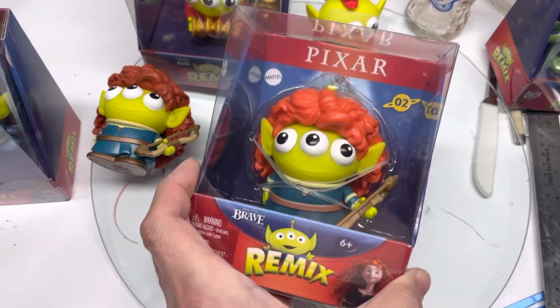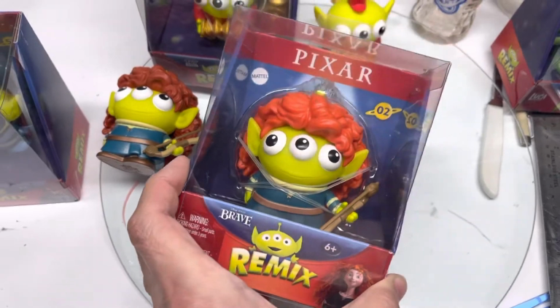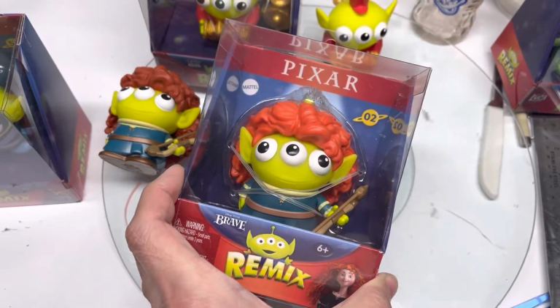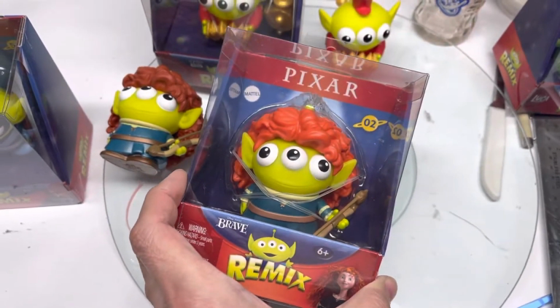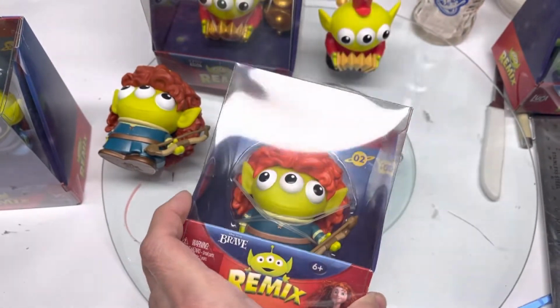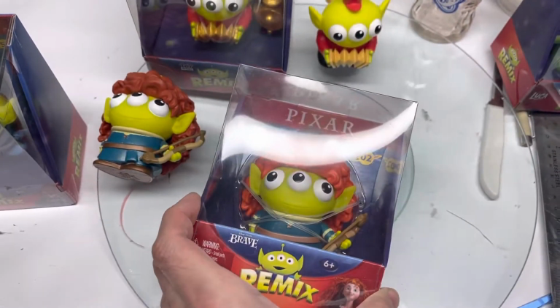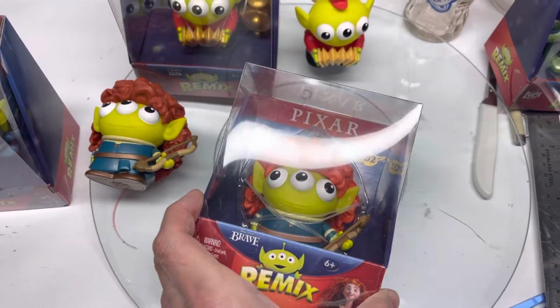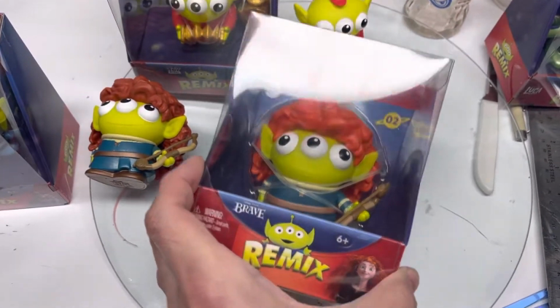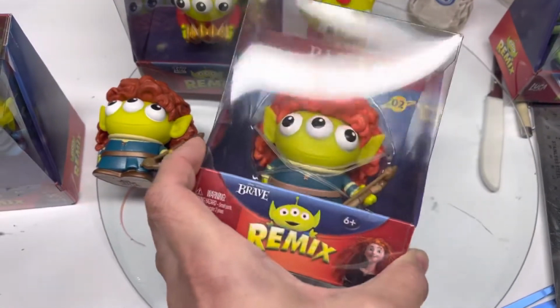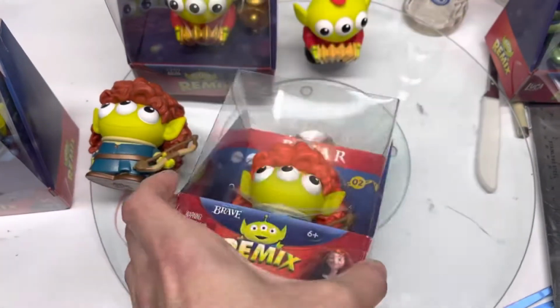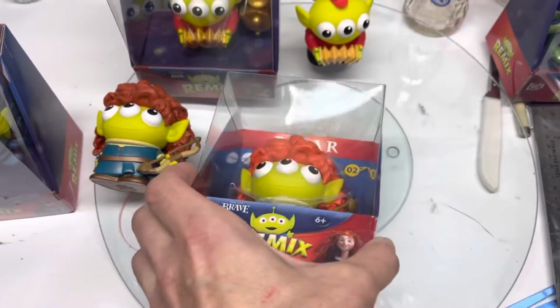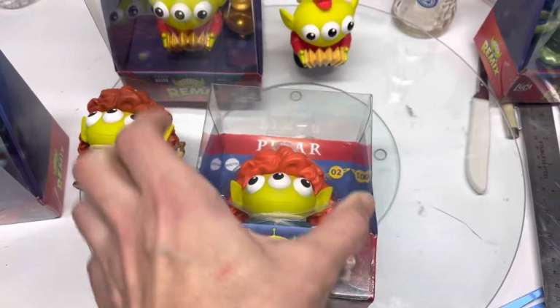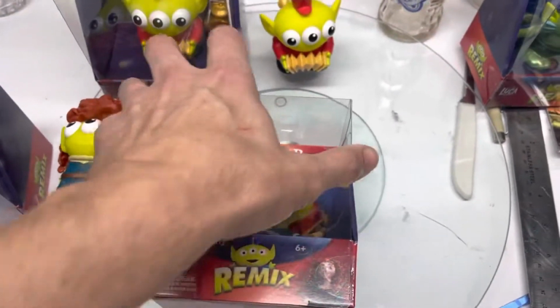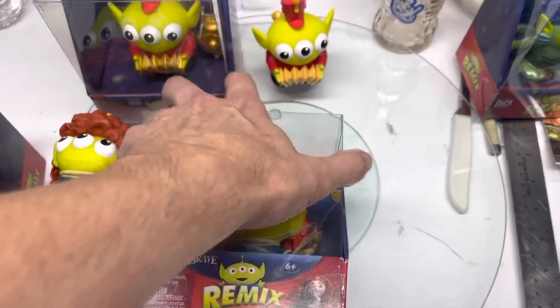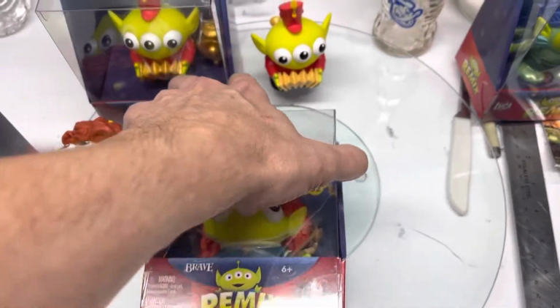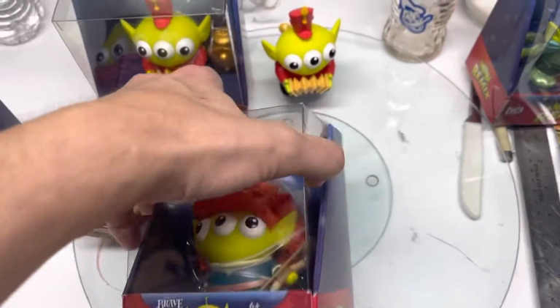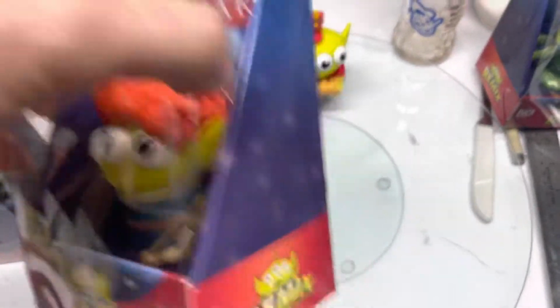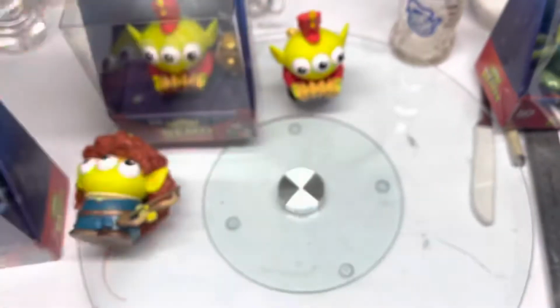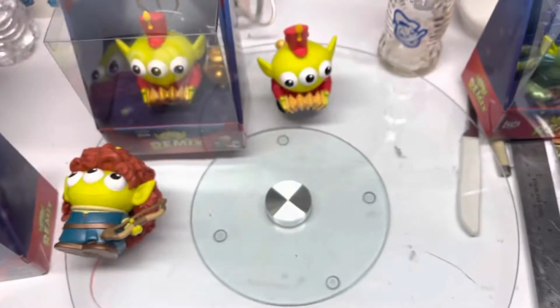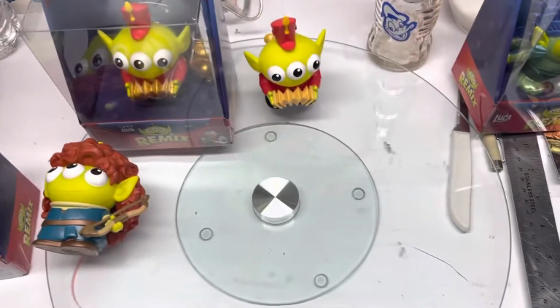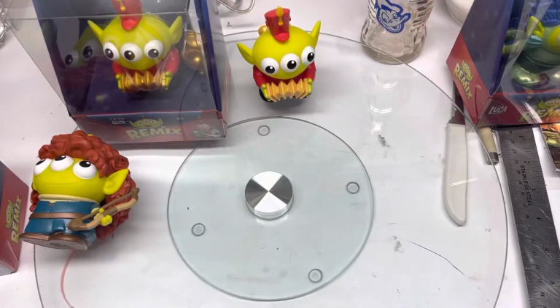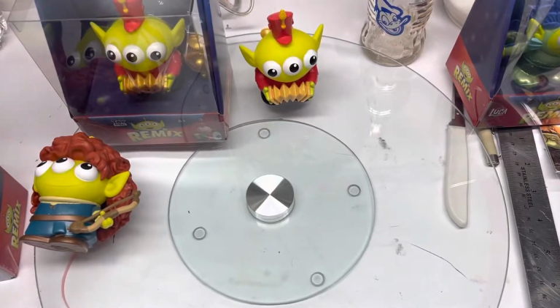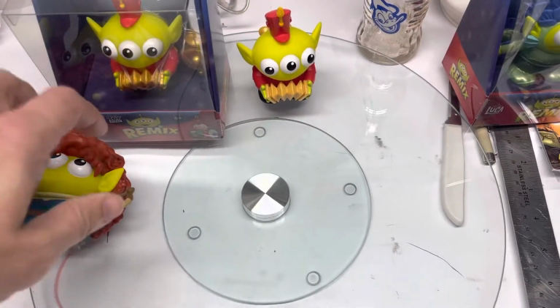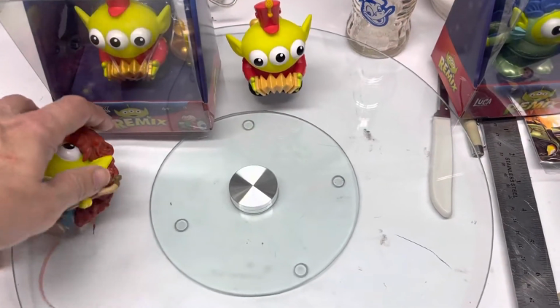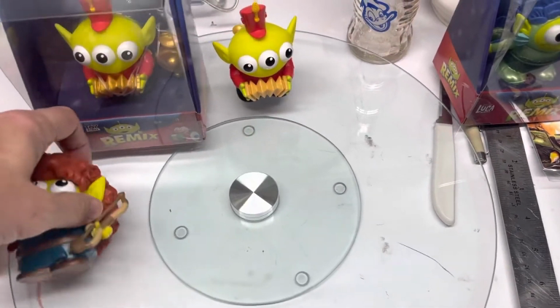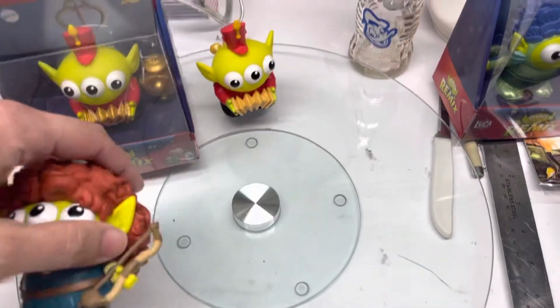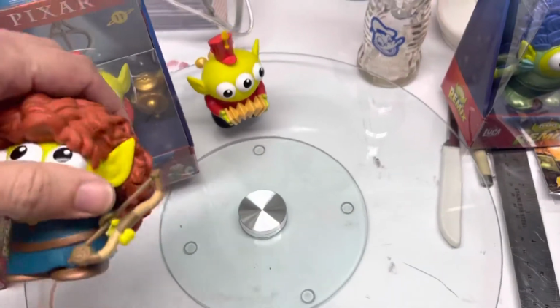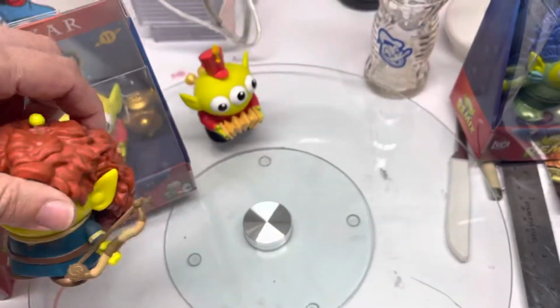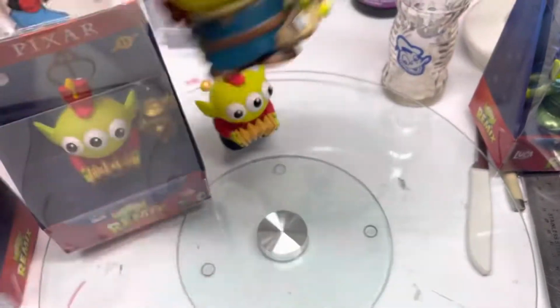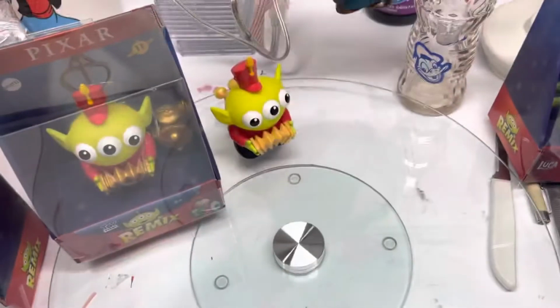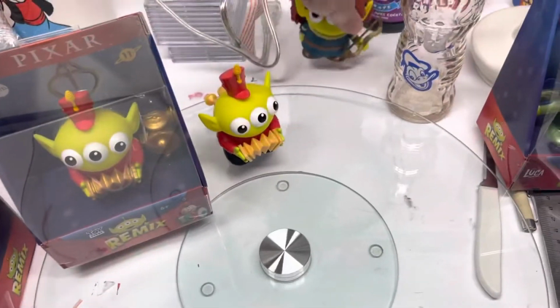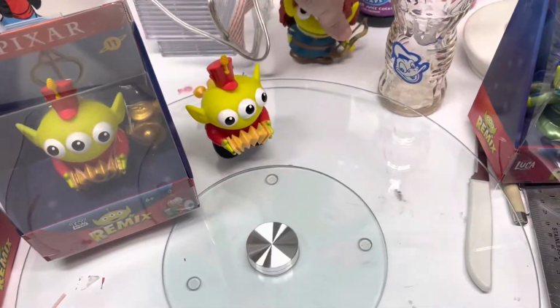I'm gonna keep both of these. I may or may not open these, I'm not sure. But I wanted to share with you the final other figures.